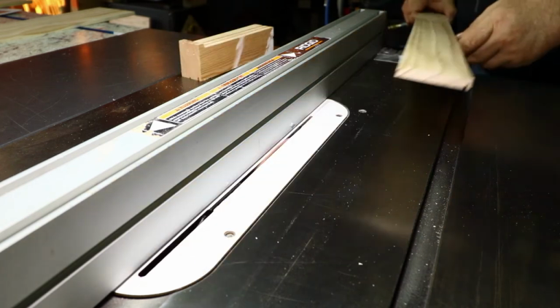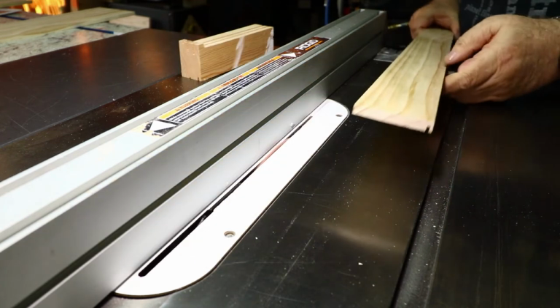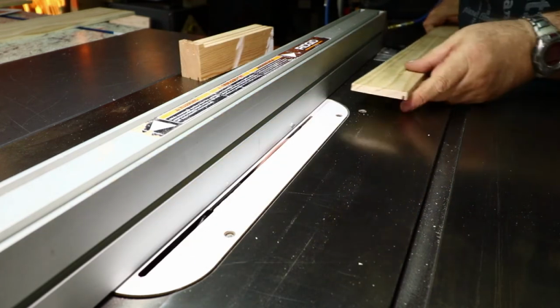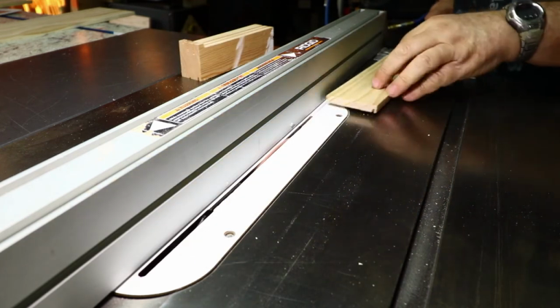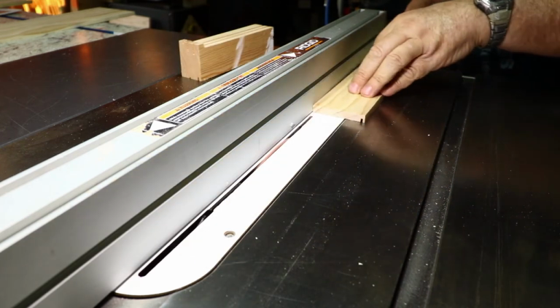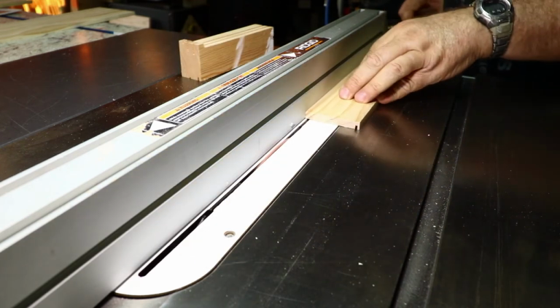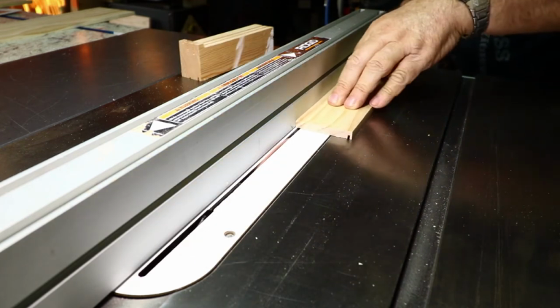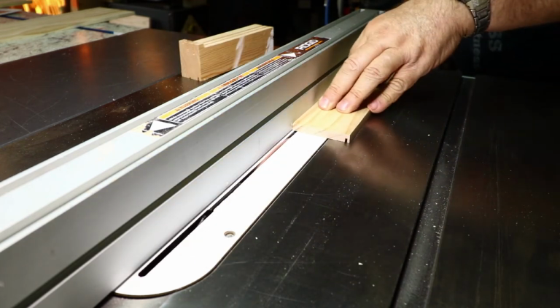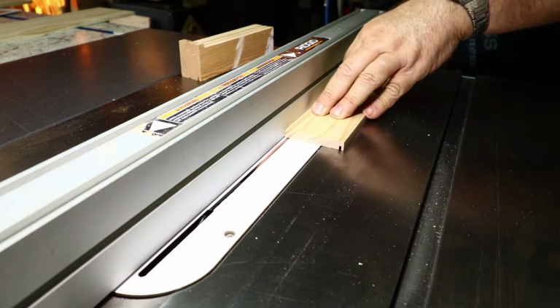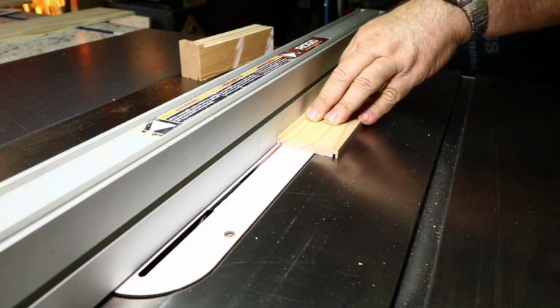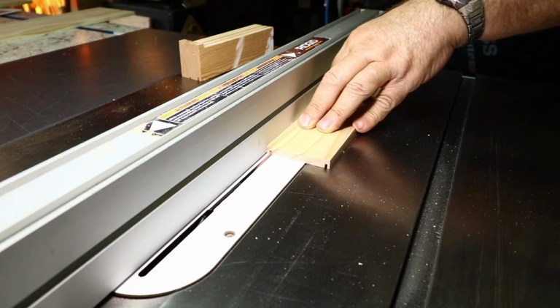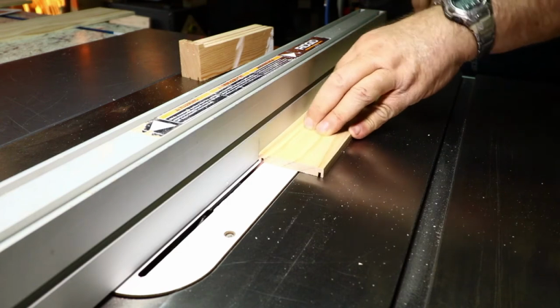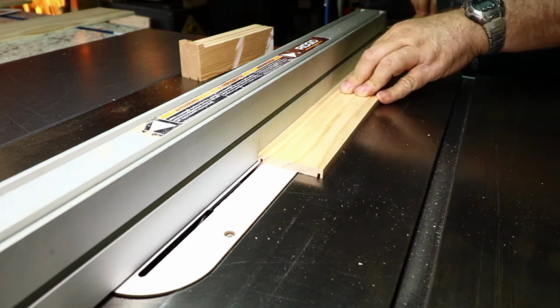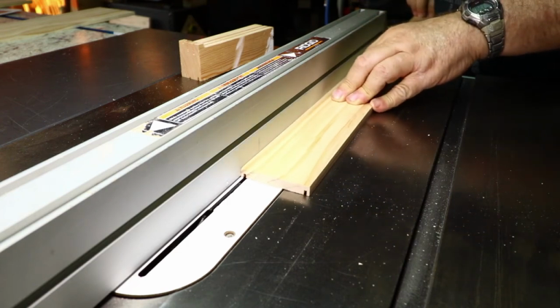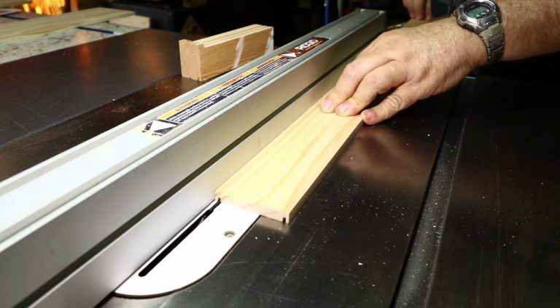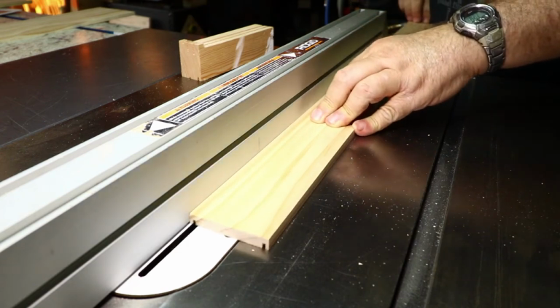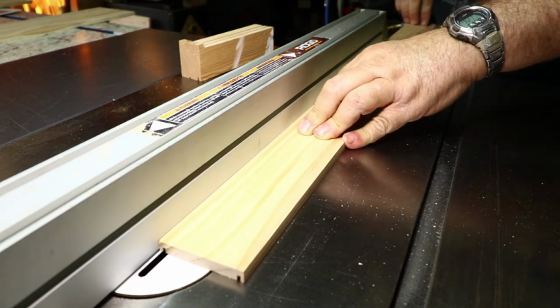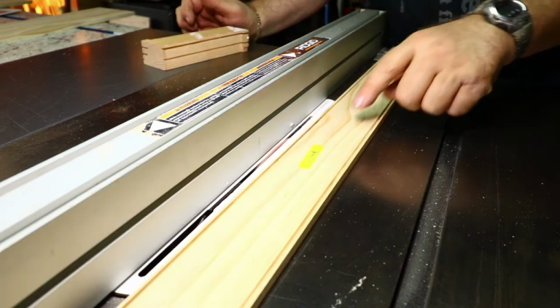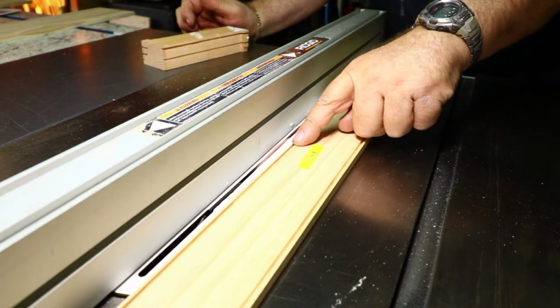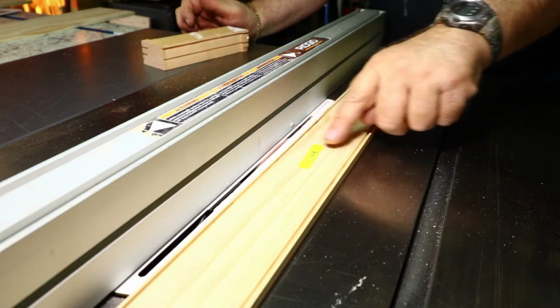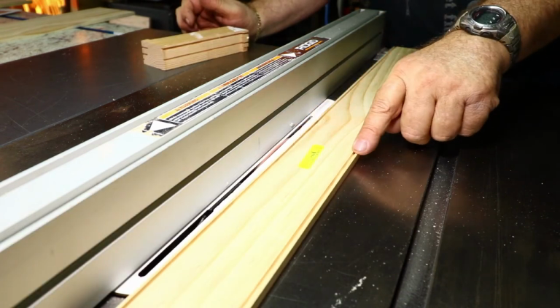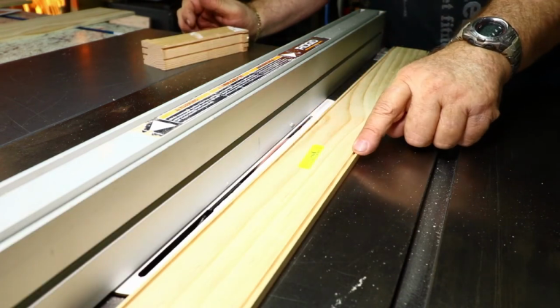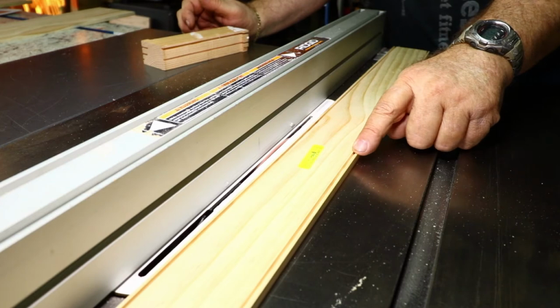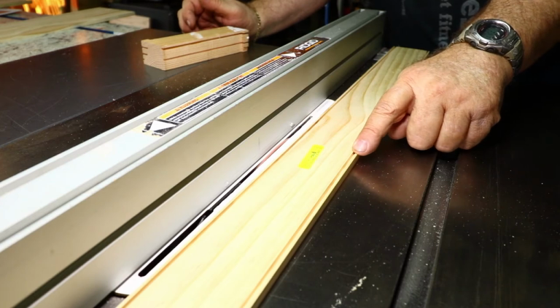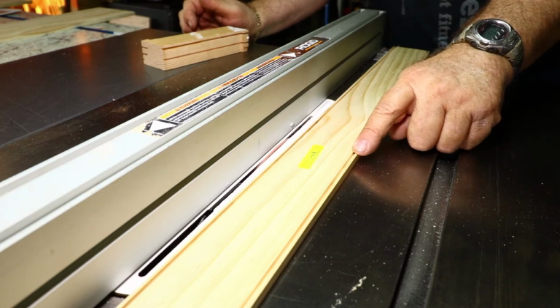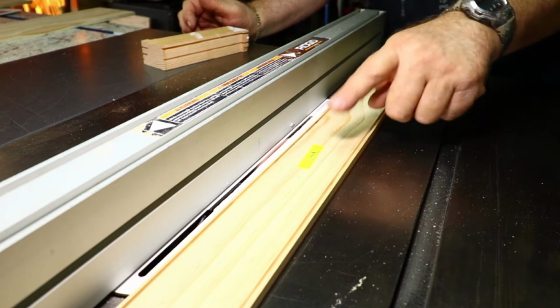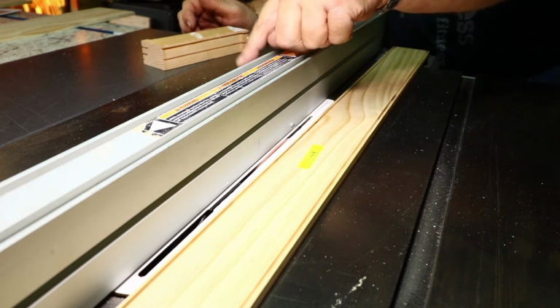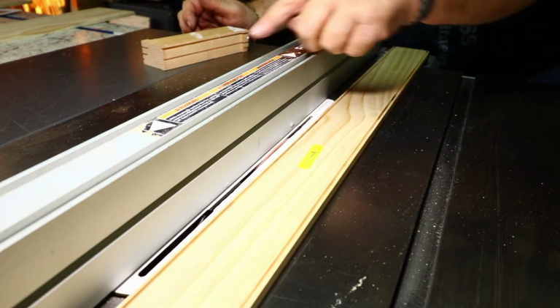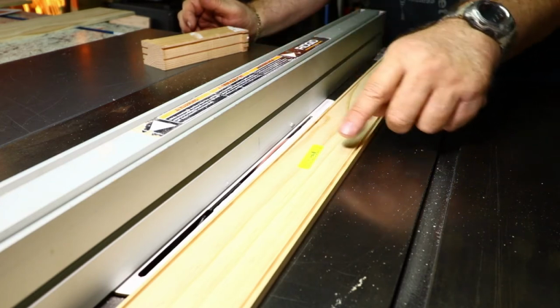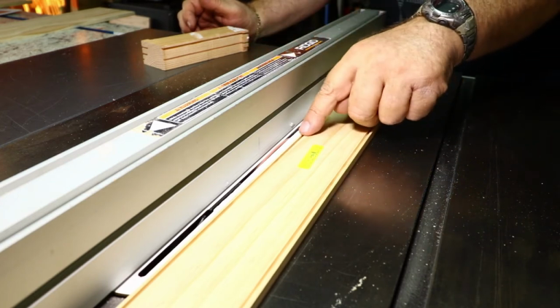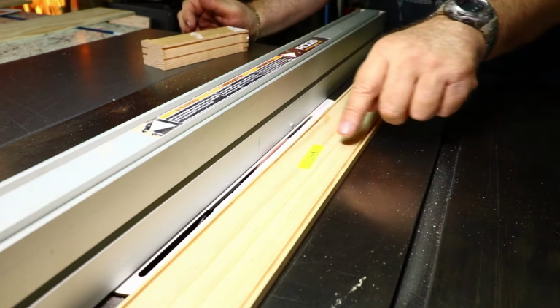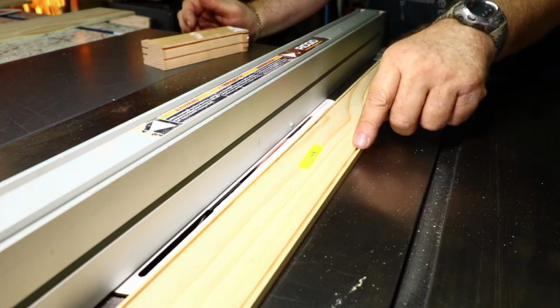I flip the board and move to the other side. I can see the two tracks cut, then I adjust the fence over to the other side to clear off the excess material.